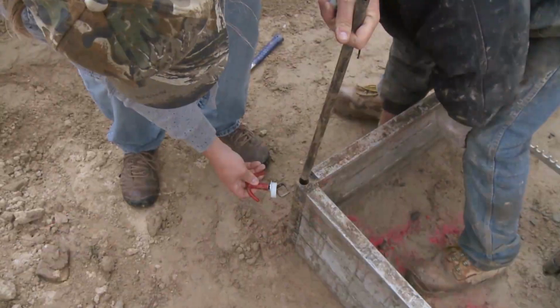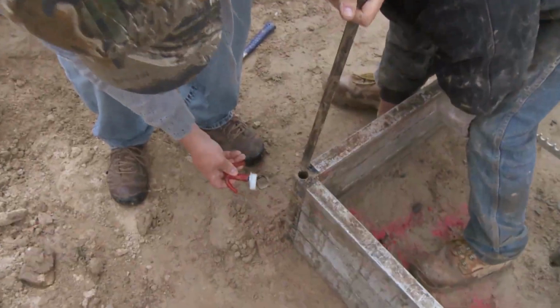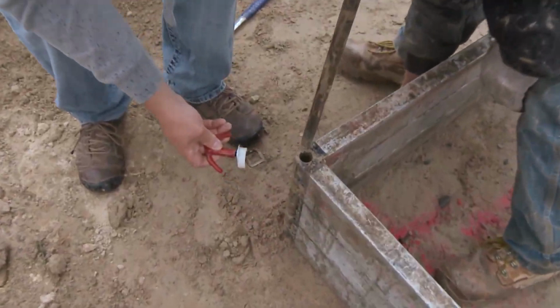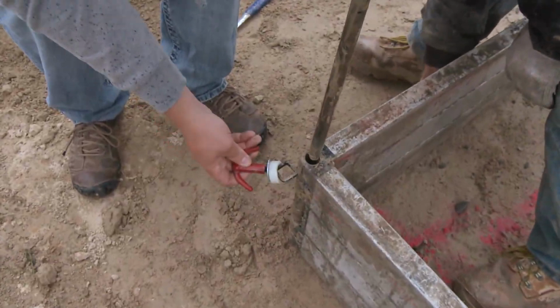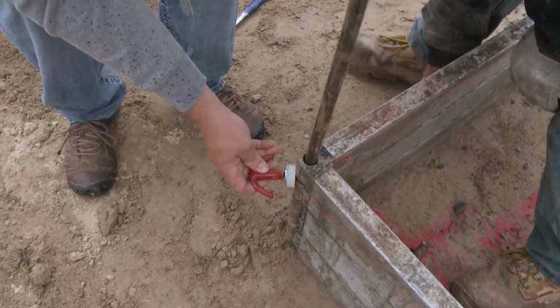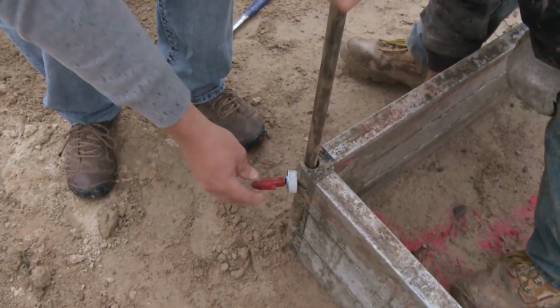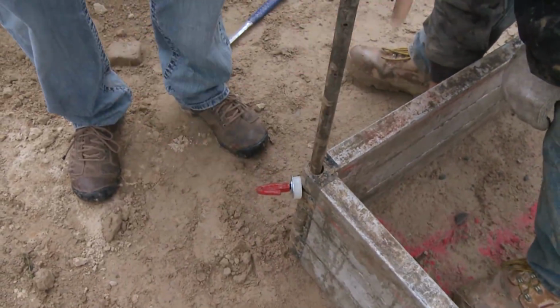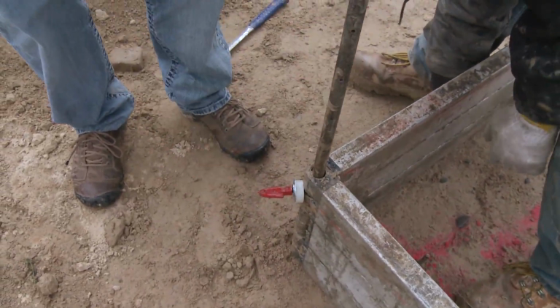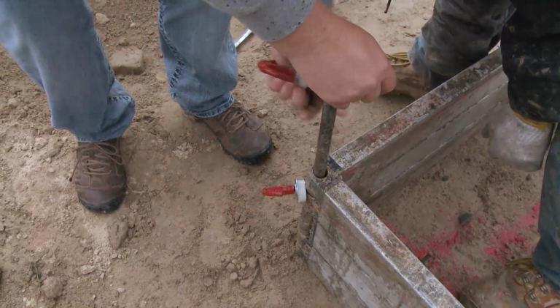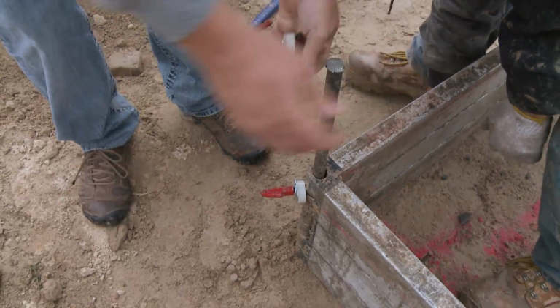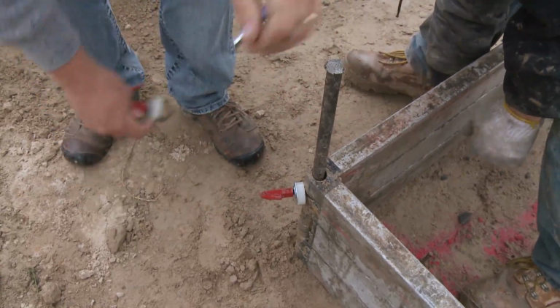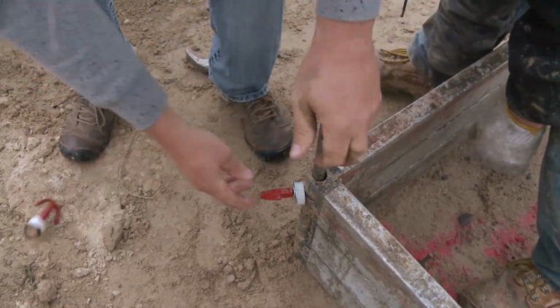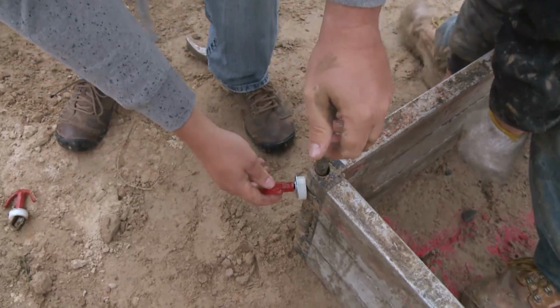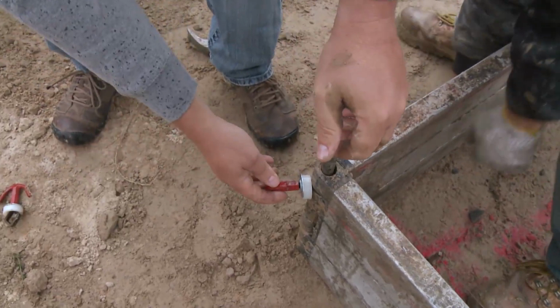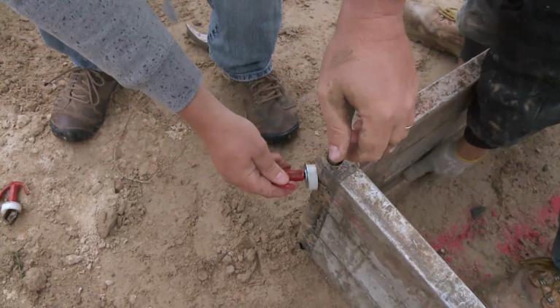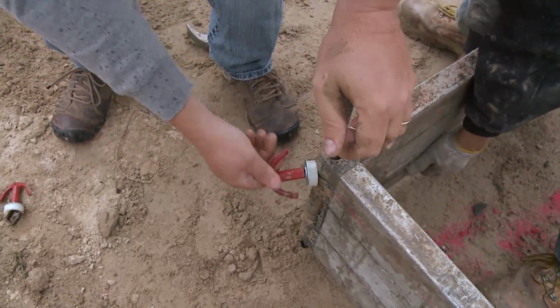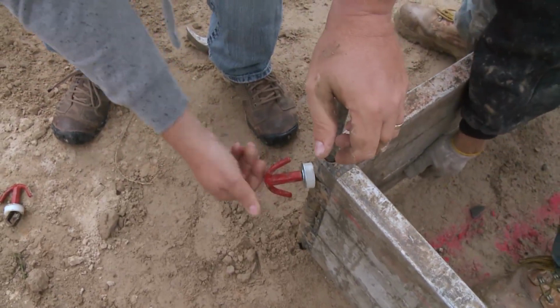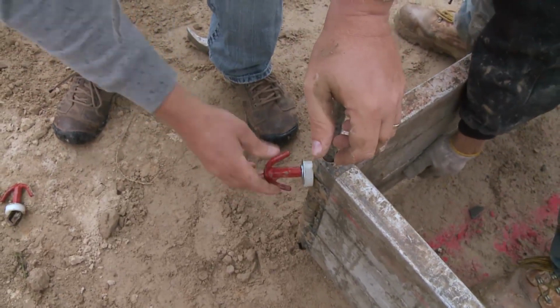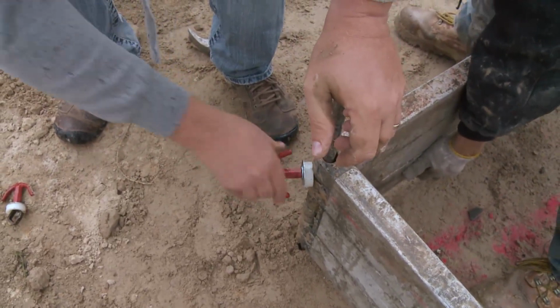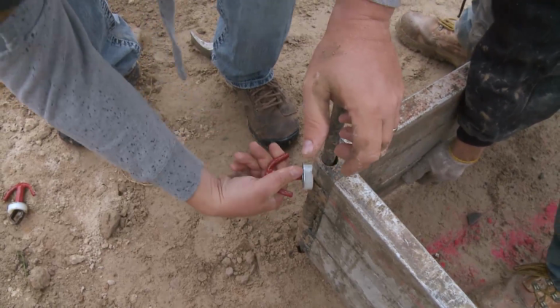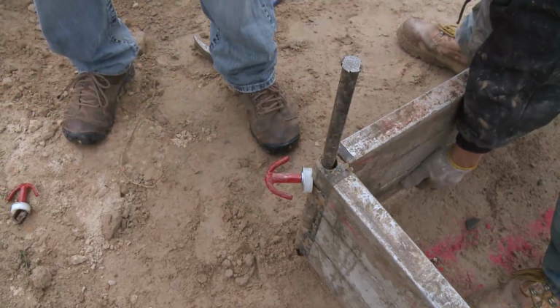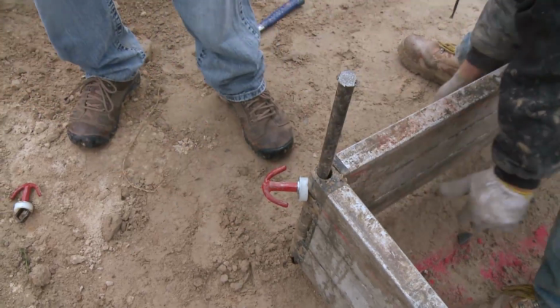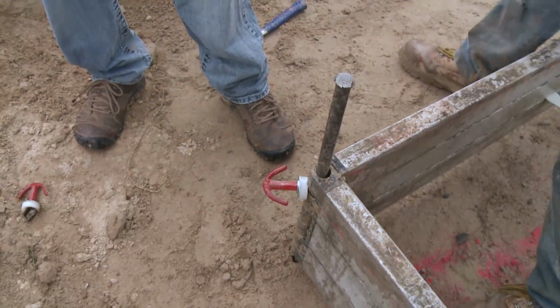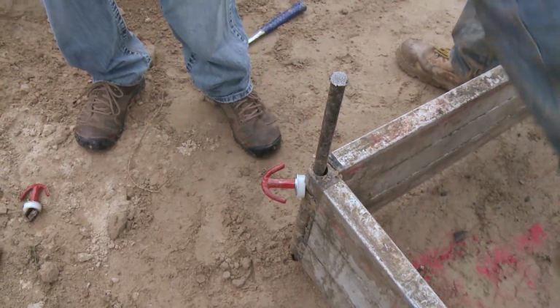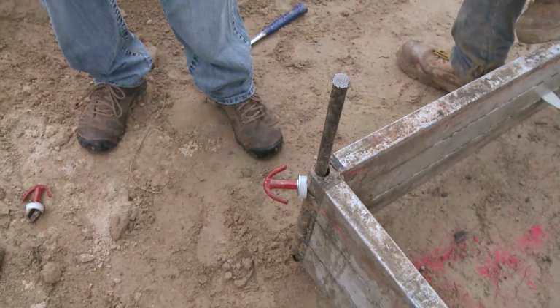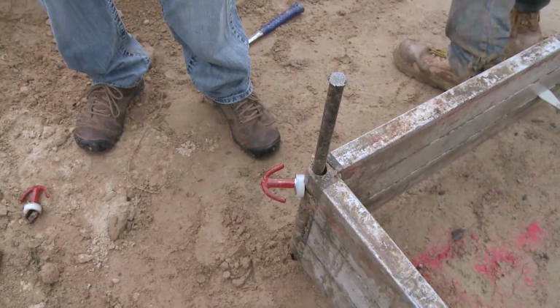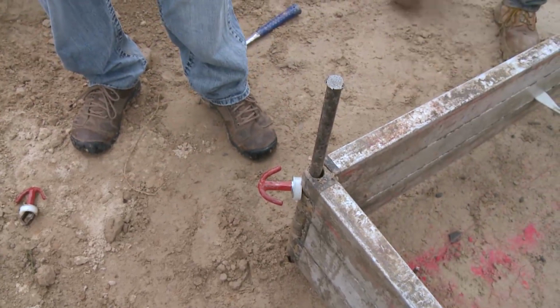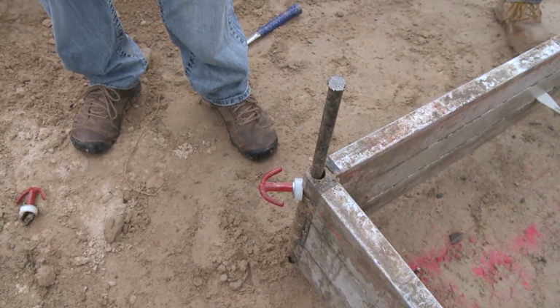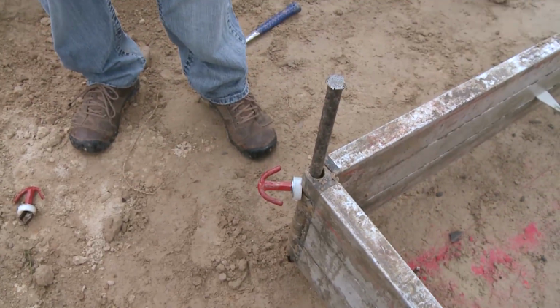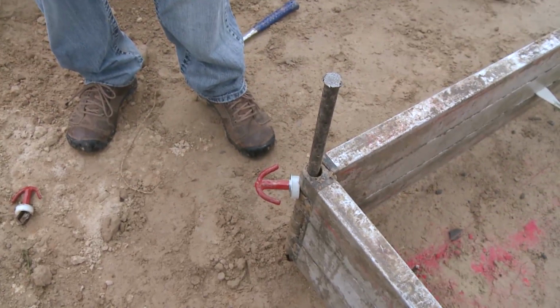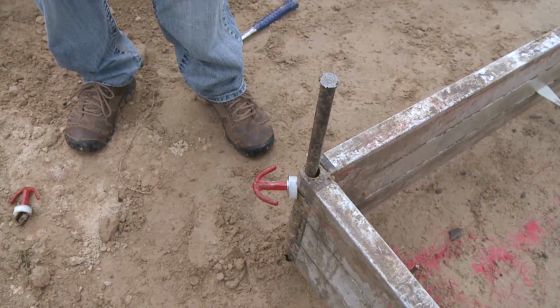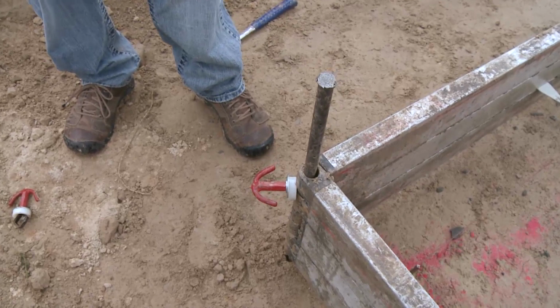The grade knobs are for companies that want to screed off the top. They're very simple to use. You can put the grade knob in any appropriate slot, lift the form to height. When your transit says it's good, tighten it down, and you're at grade.